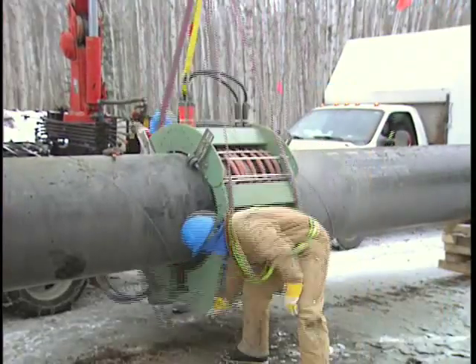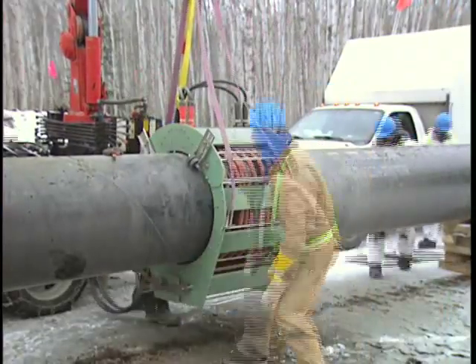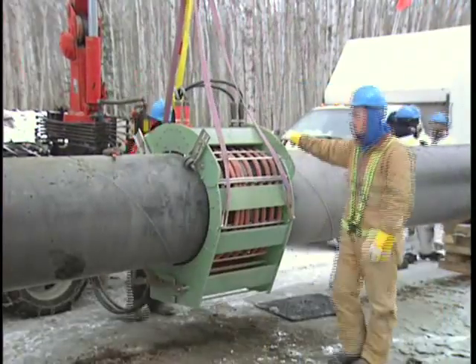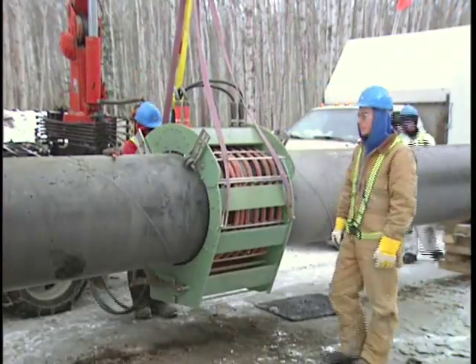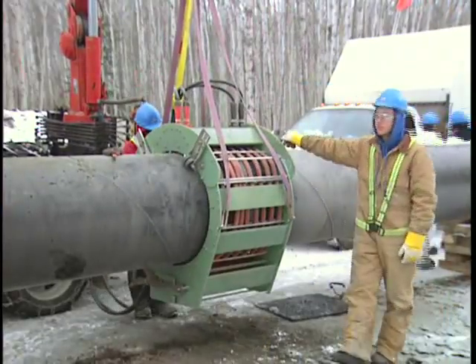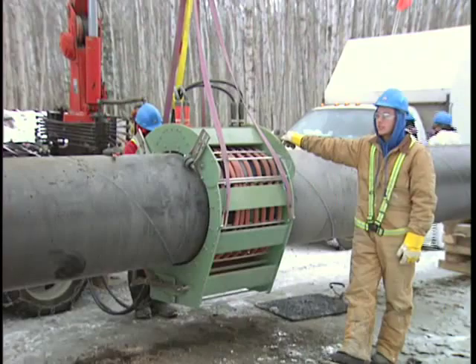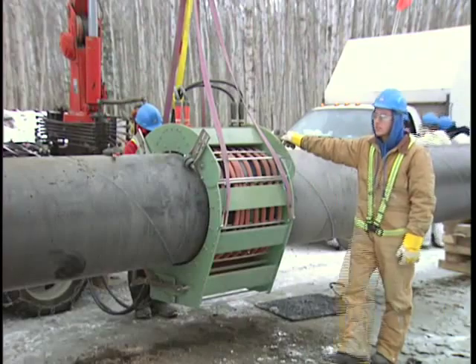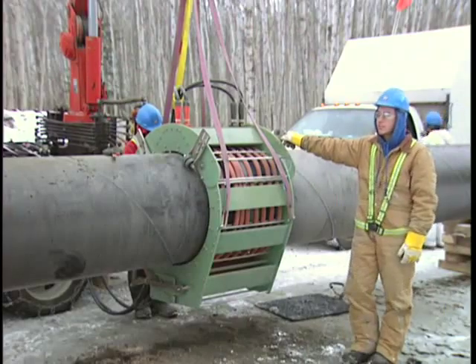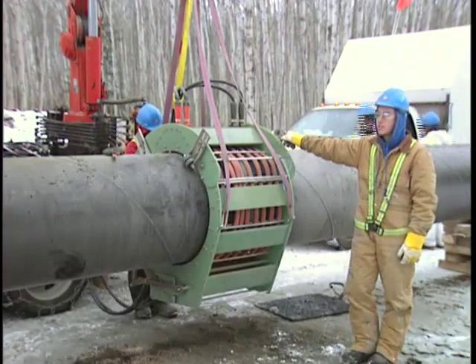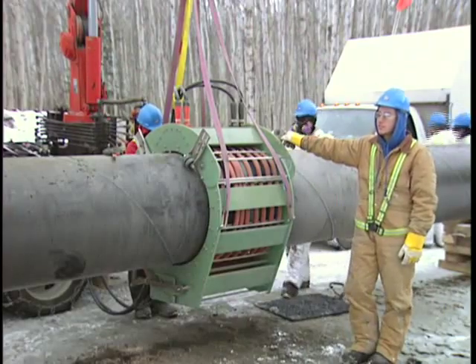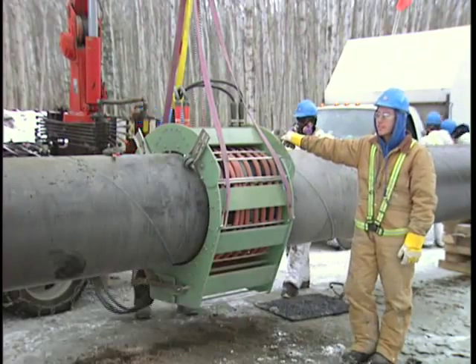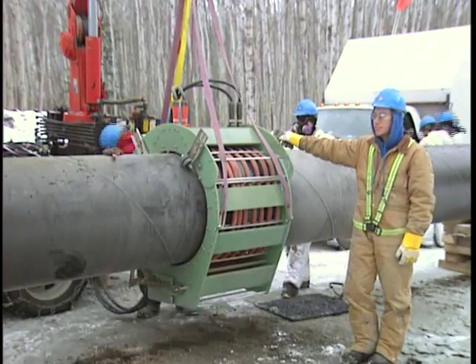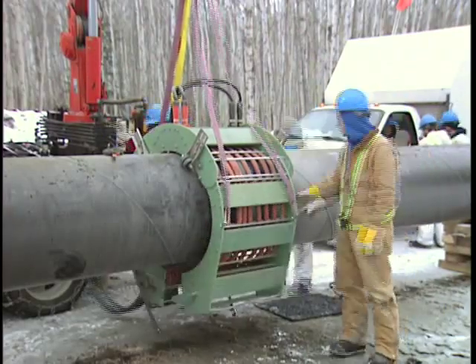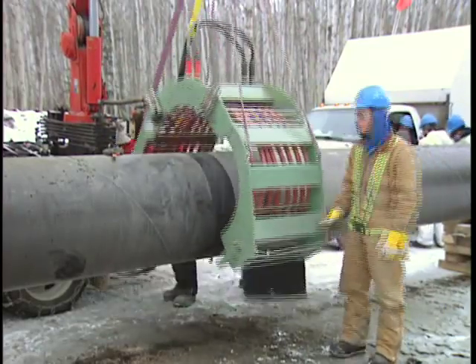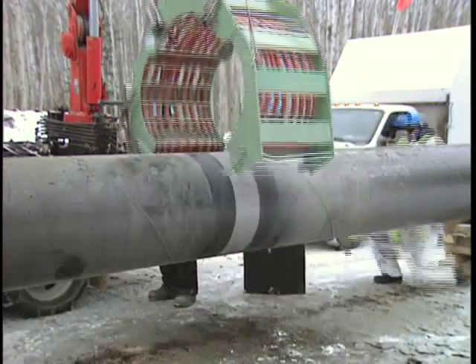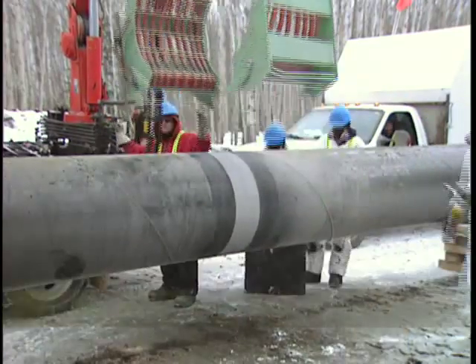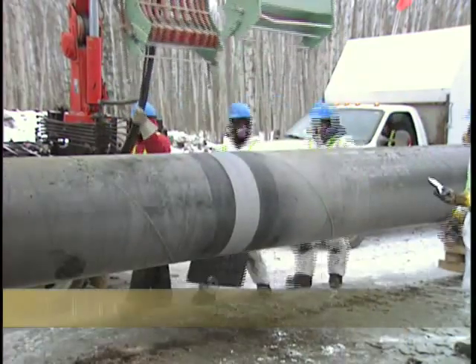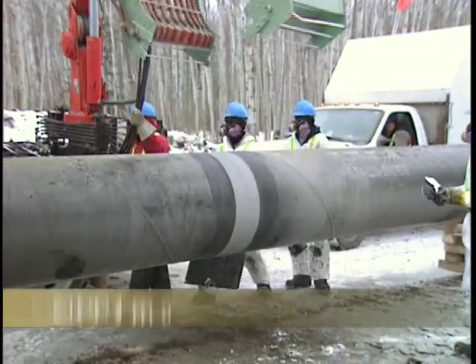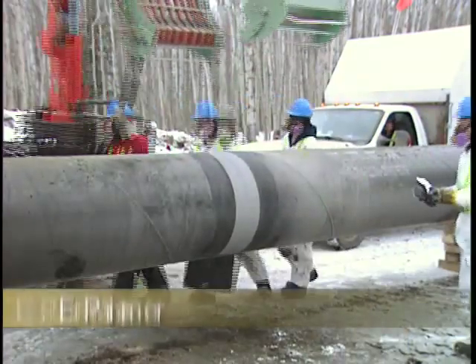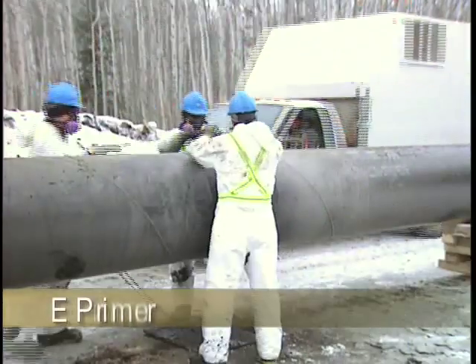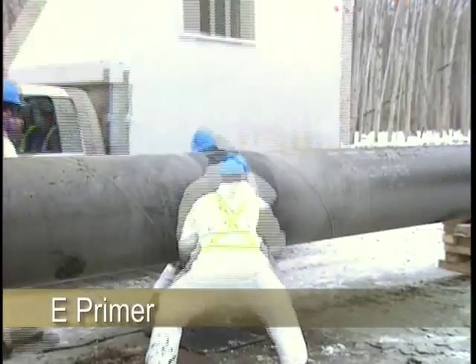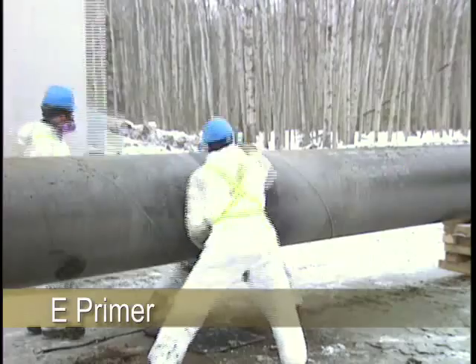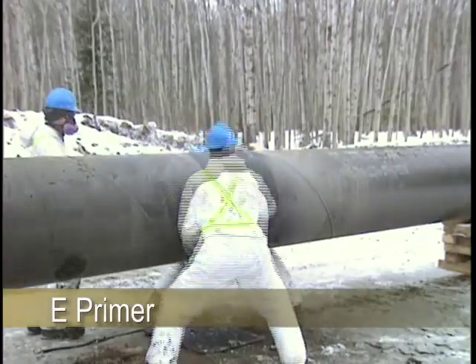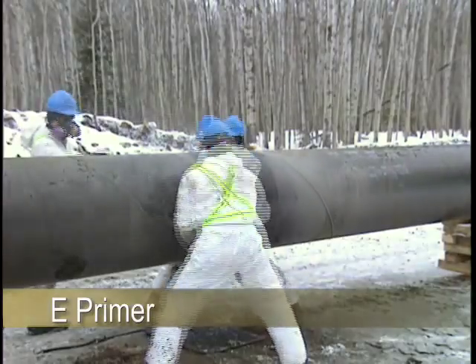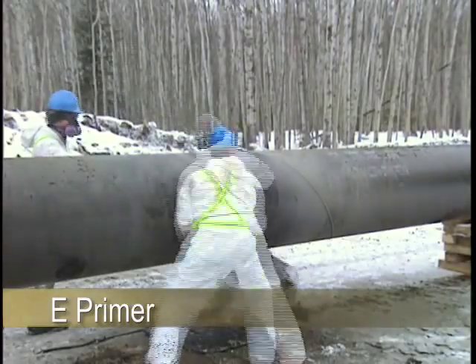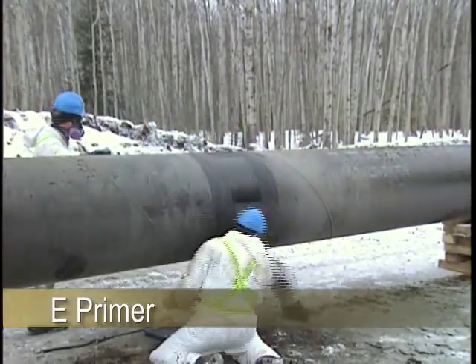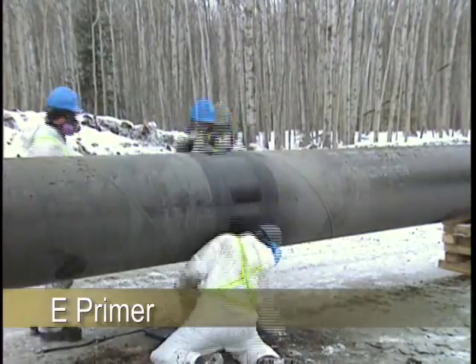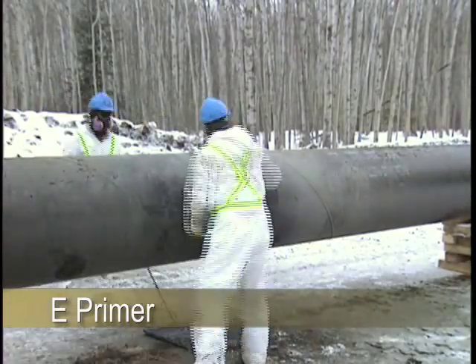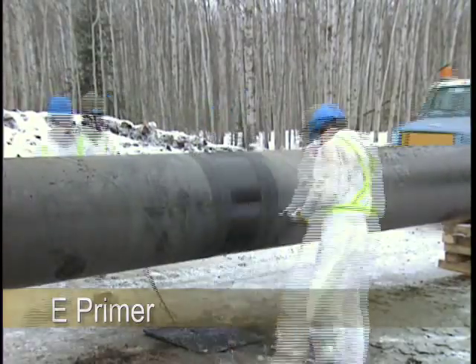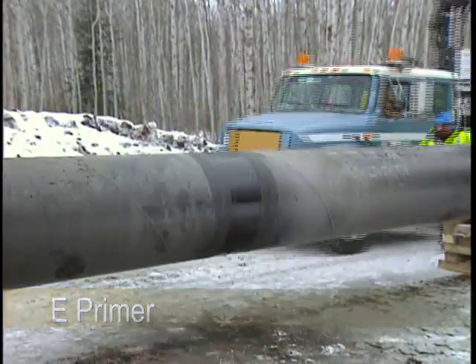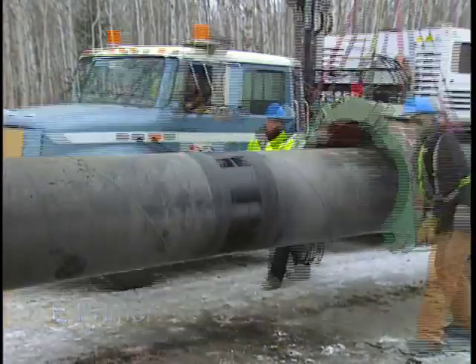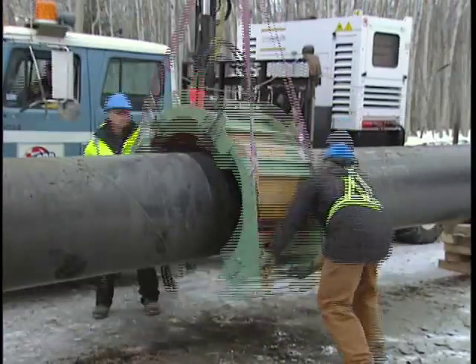After sandblasting, the first coil comes in and preheats the steel, bringing it up to about 50 degrees C. After that, the paint crews move in and apply the epoxy.